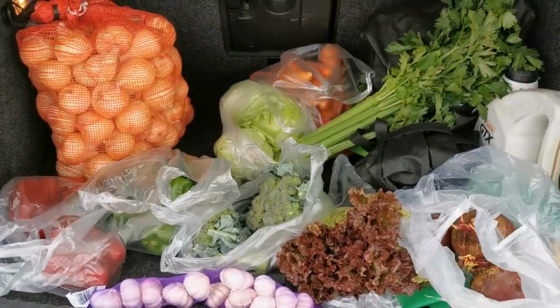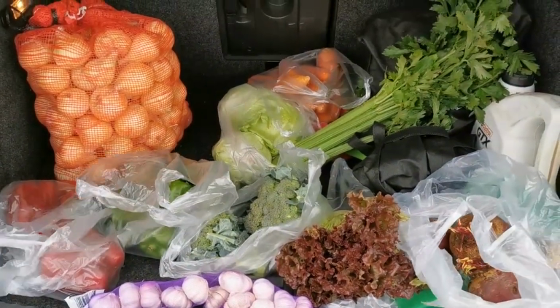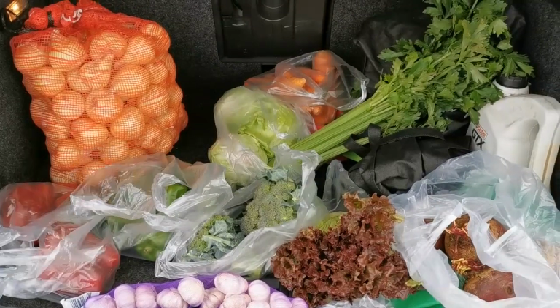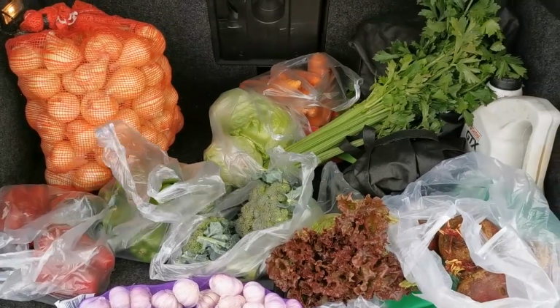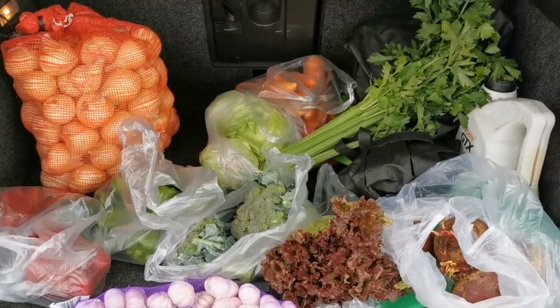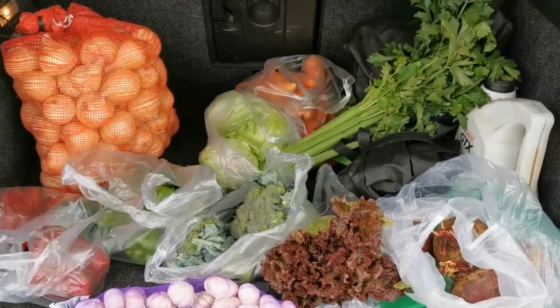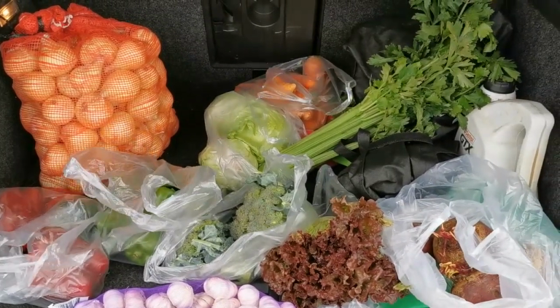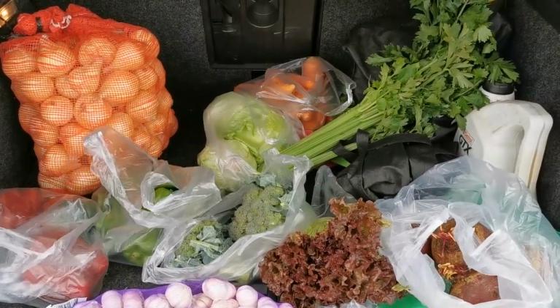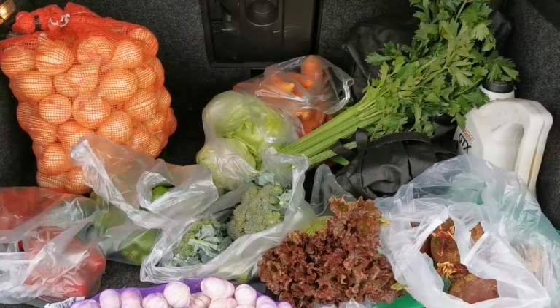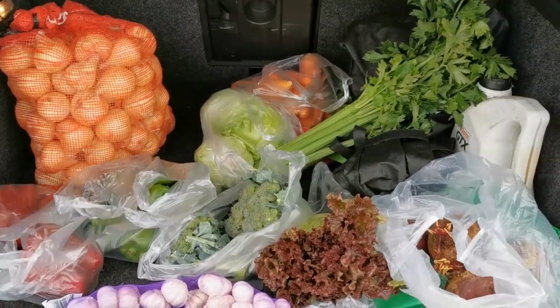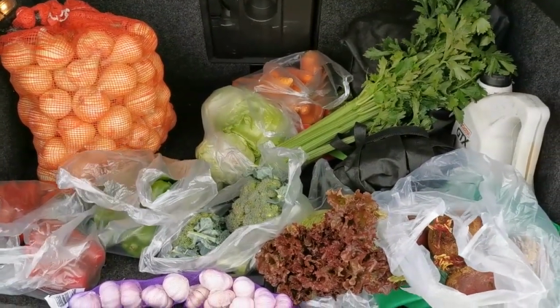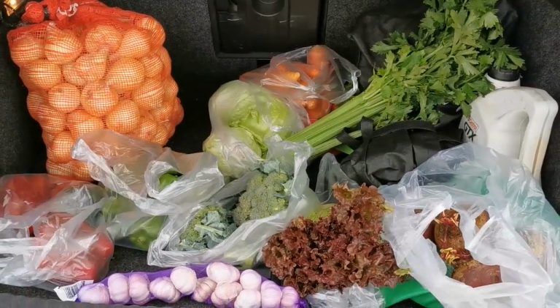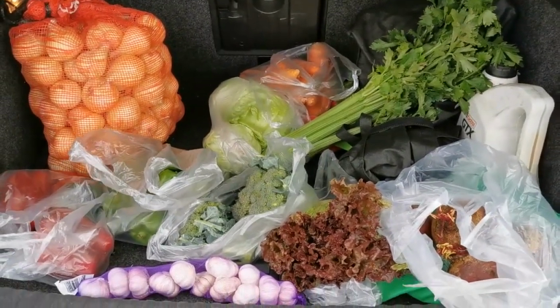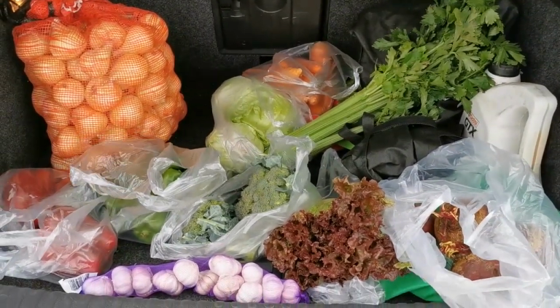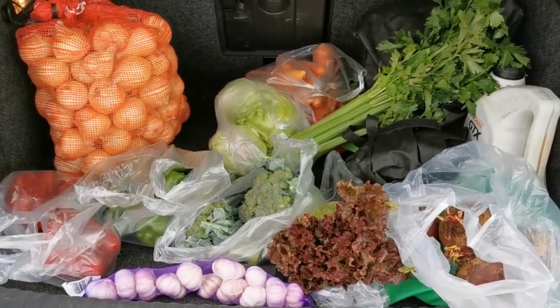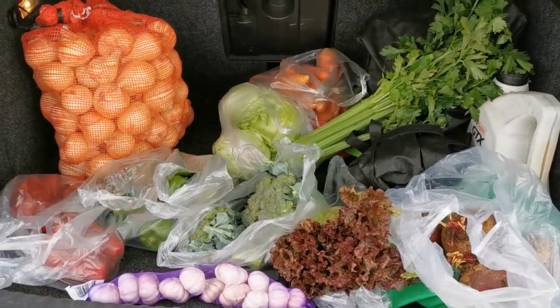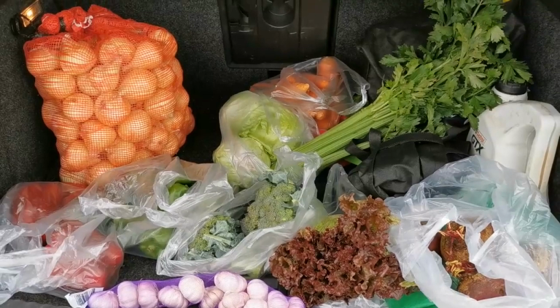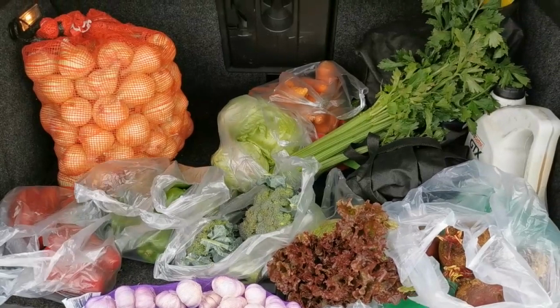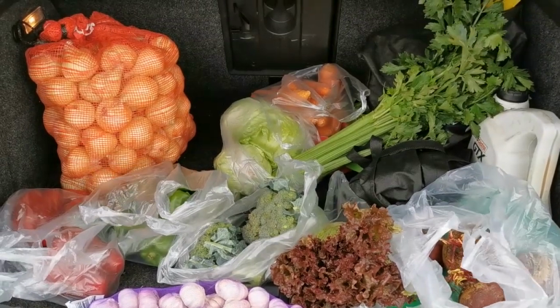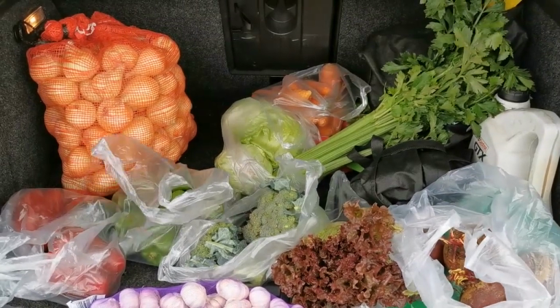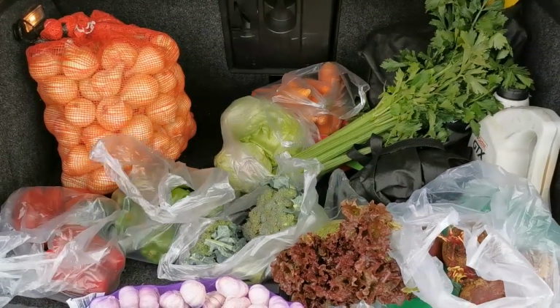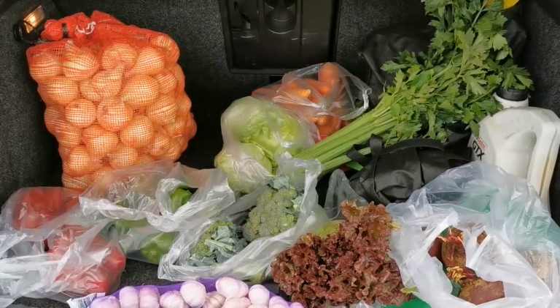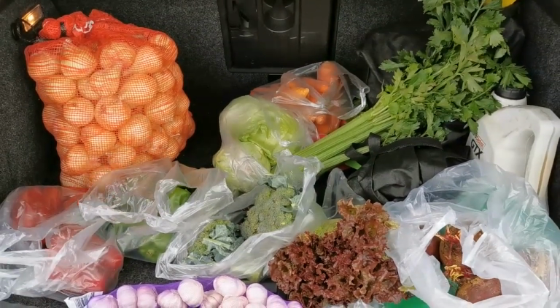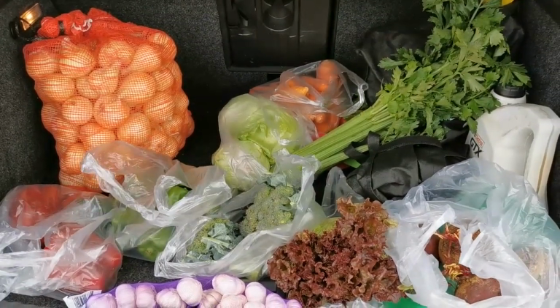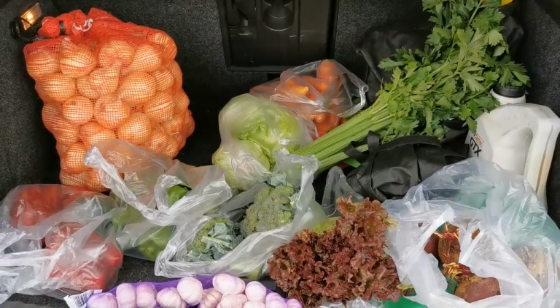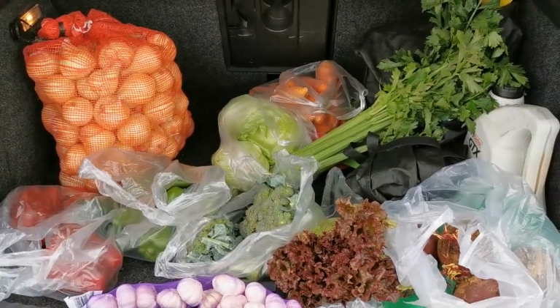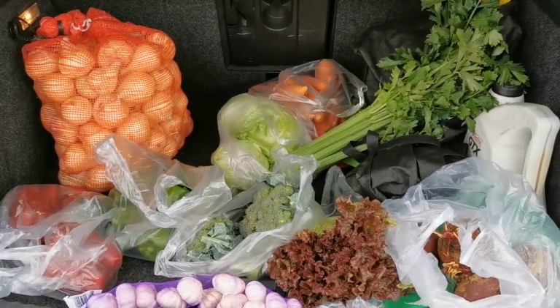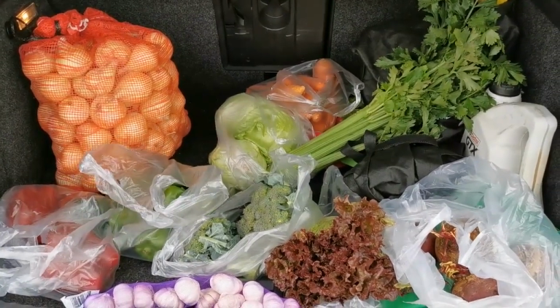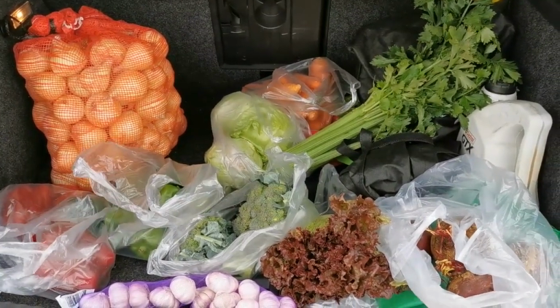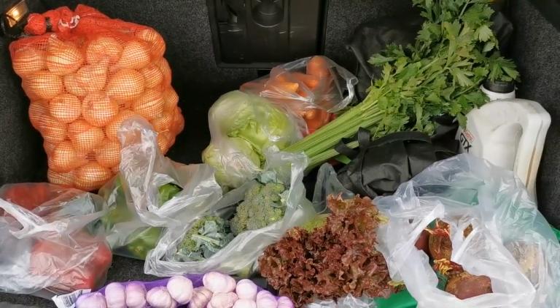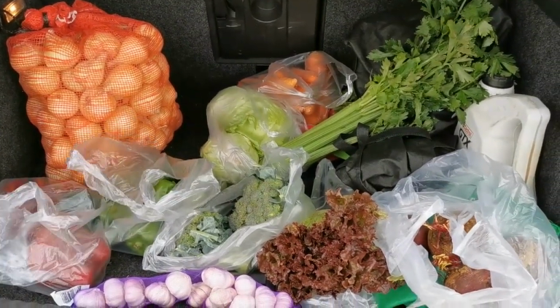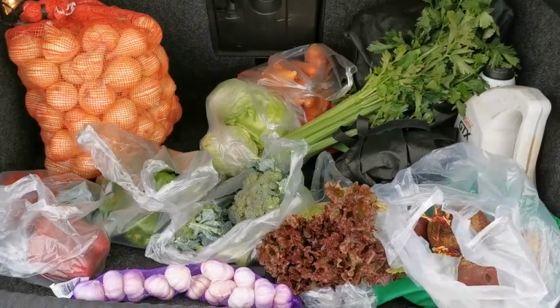I believe that's about 60 to 70 dollars worth of groceries at a regular grocery store. So if you're in Panama and you want to save a little bit of money, come up to the Mercado Subastas and pick up your veggies out here. Cheers!